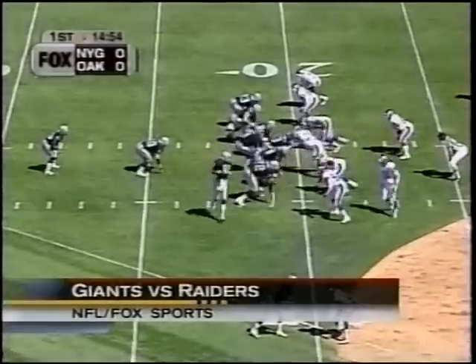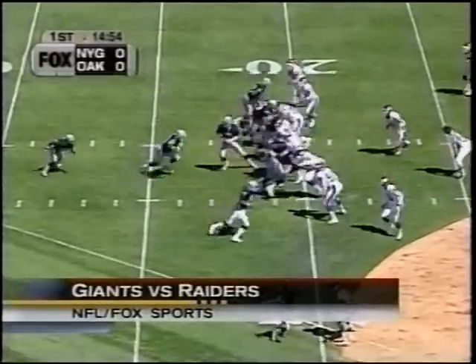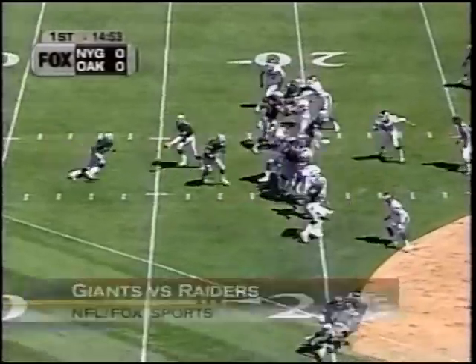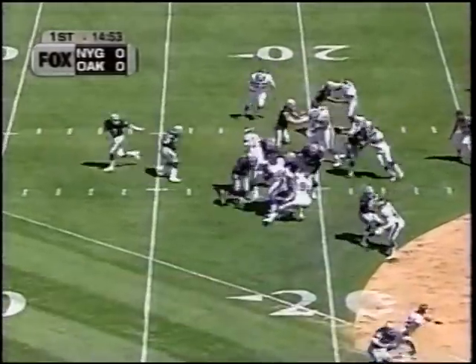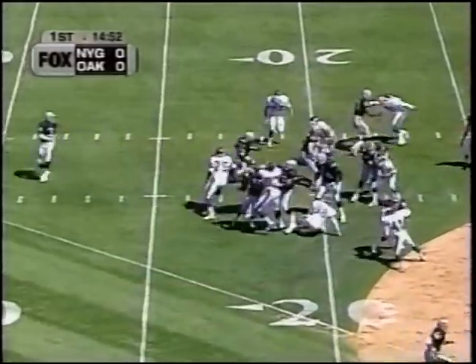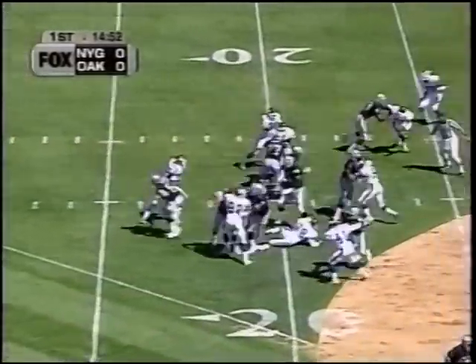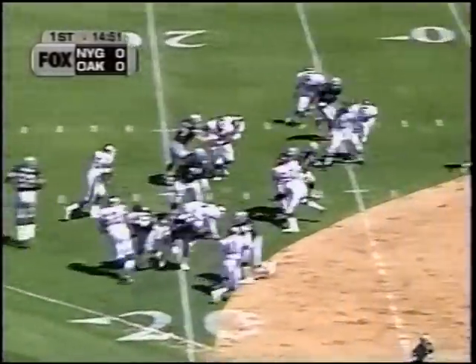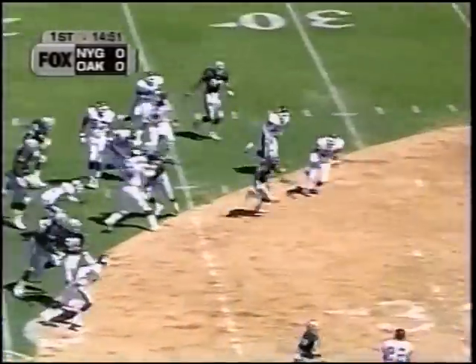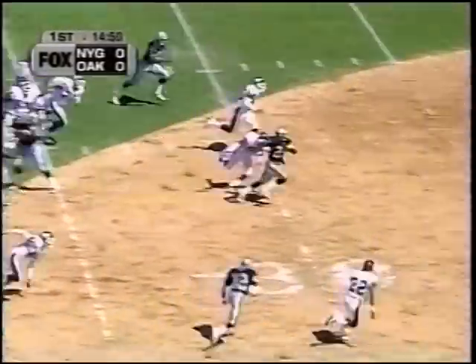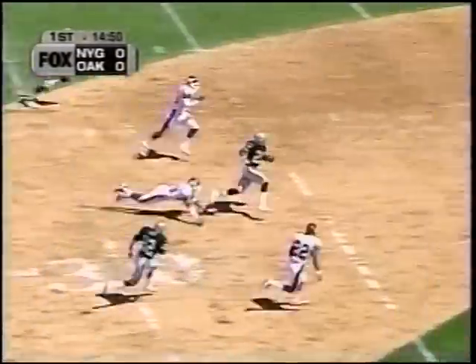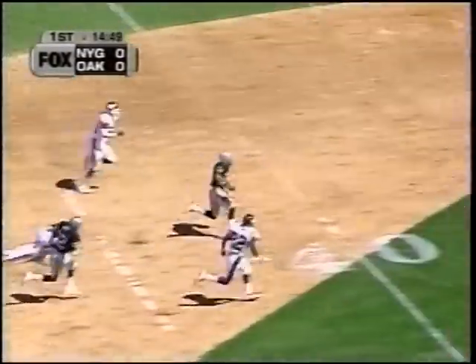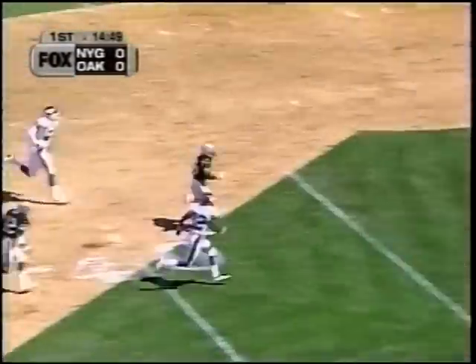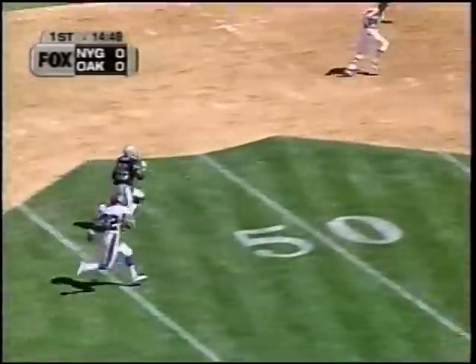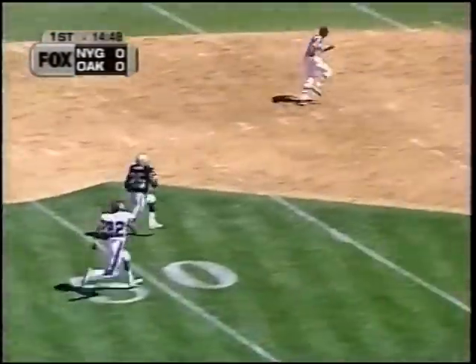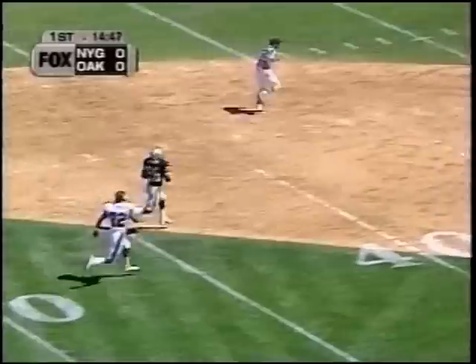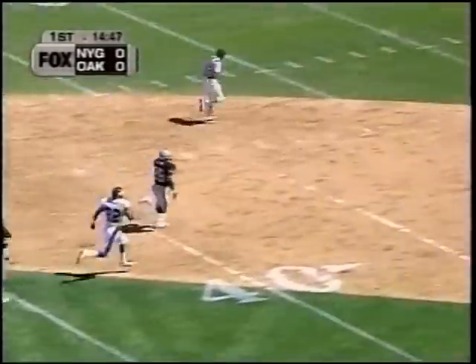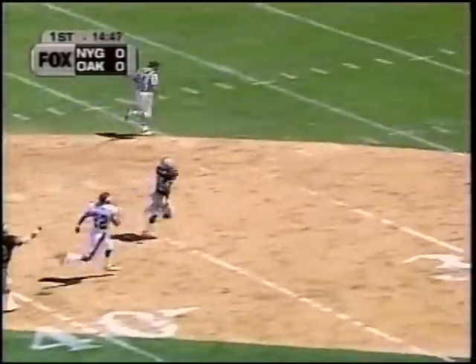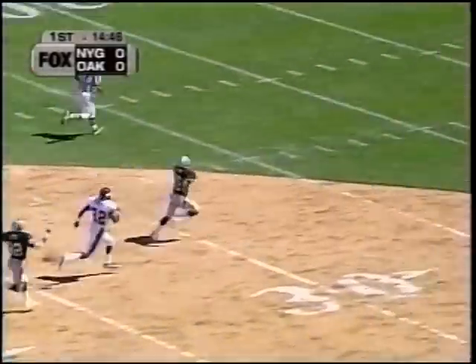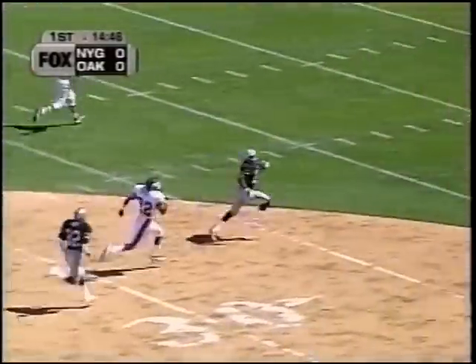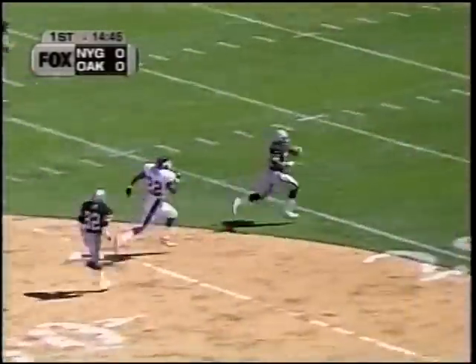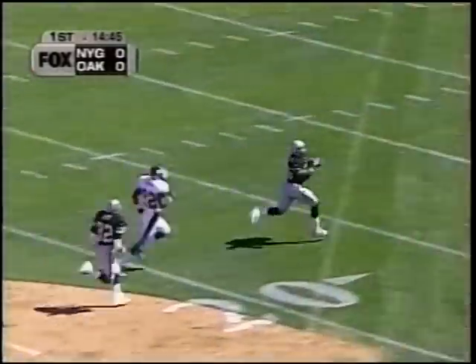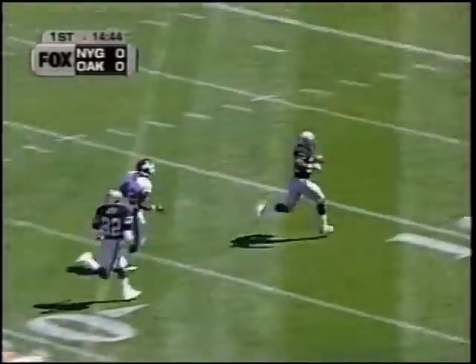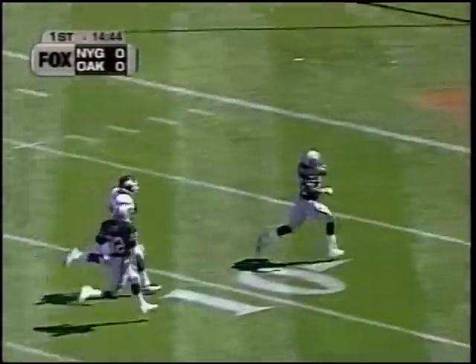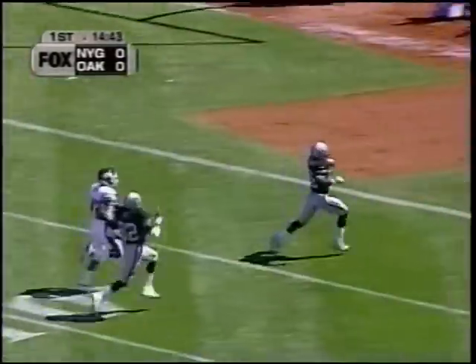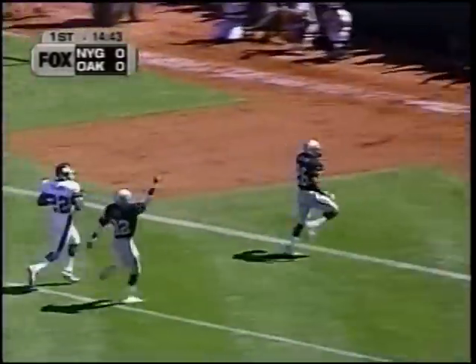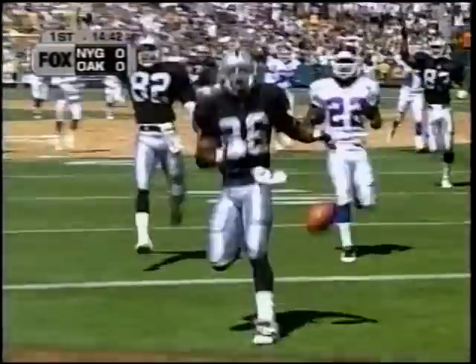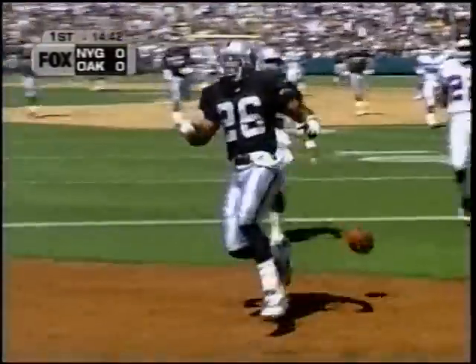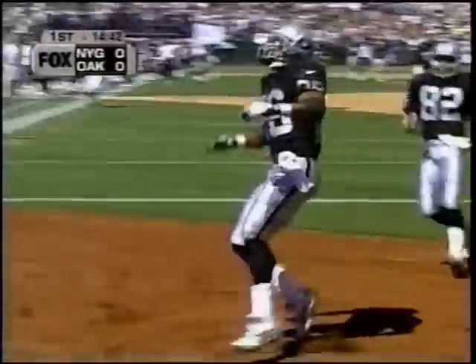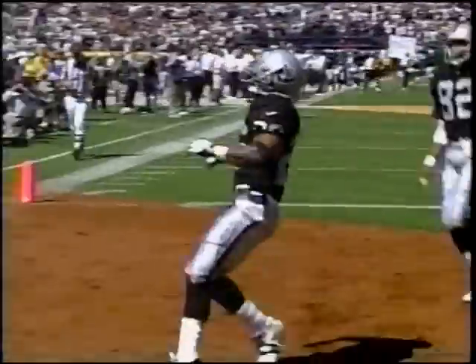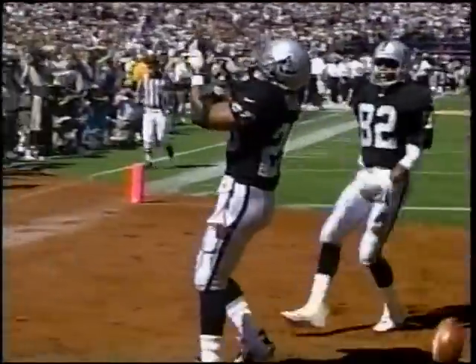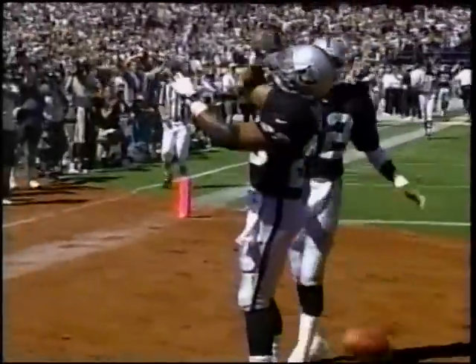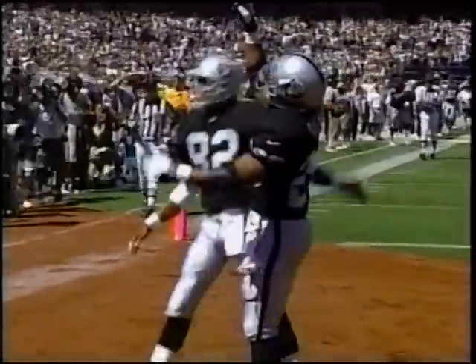1972 — Raiders' first play from scrimmage. Napoleon Kaufman — he was still at Elba the last time they played. Look at him go — 80 yards. Touchdown, just like that. 7-0.